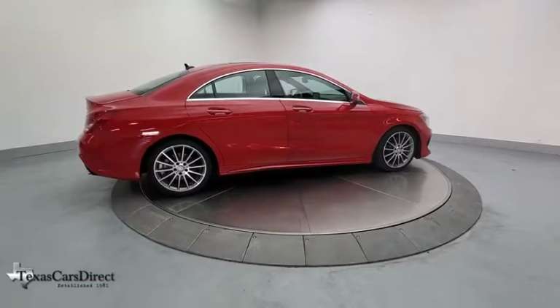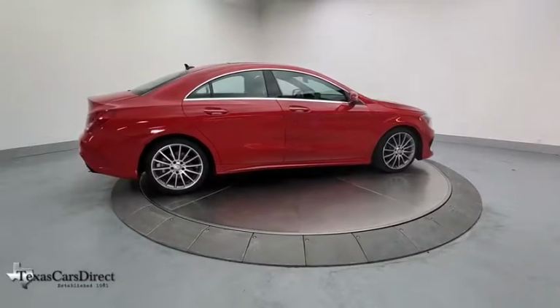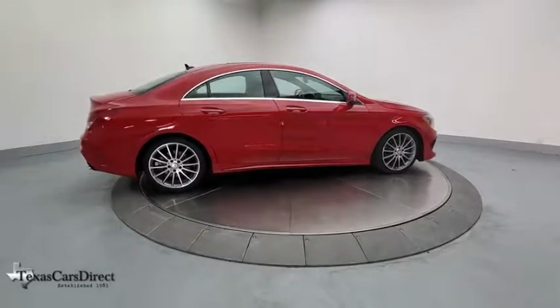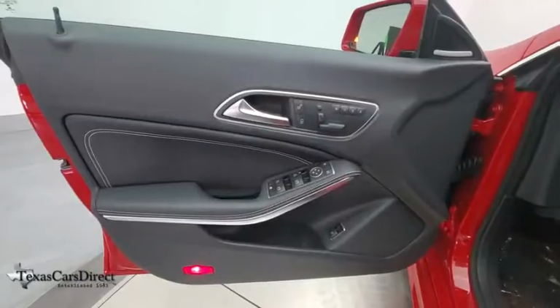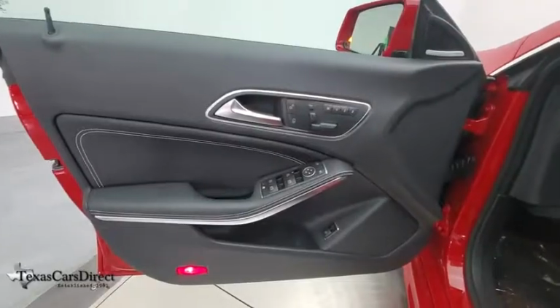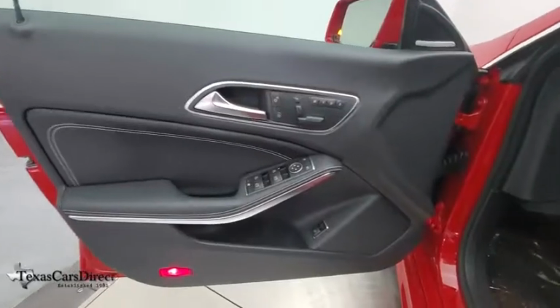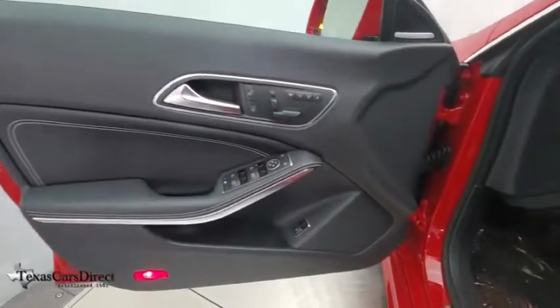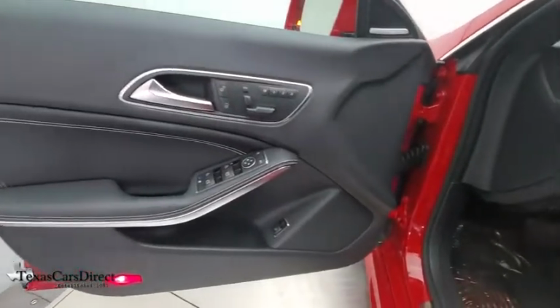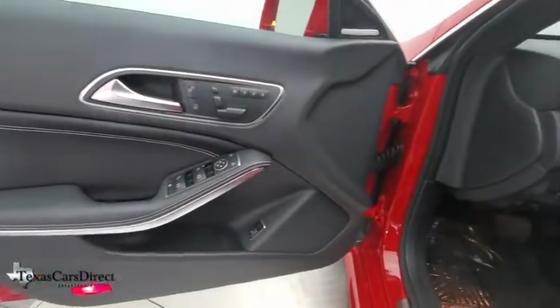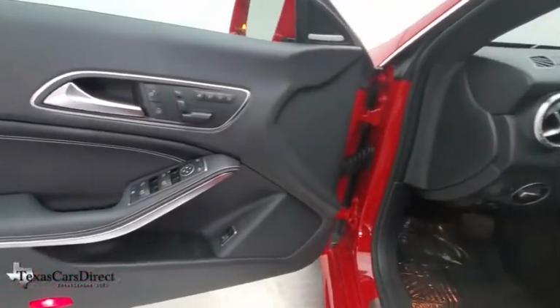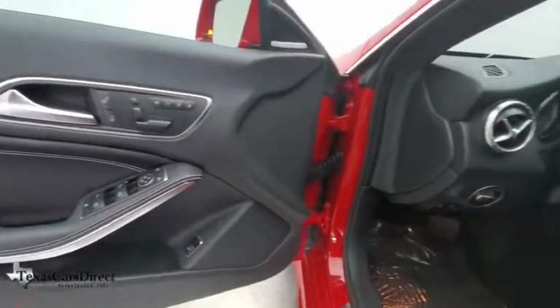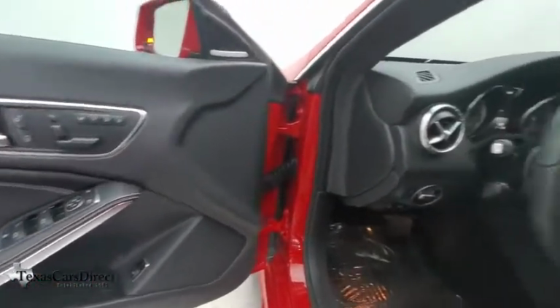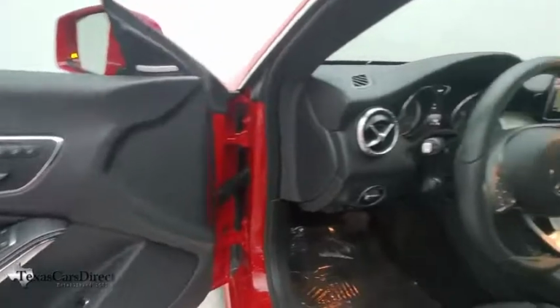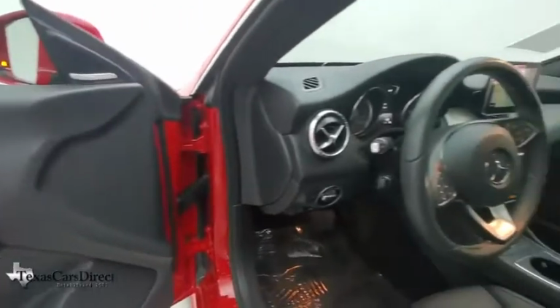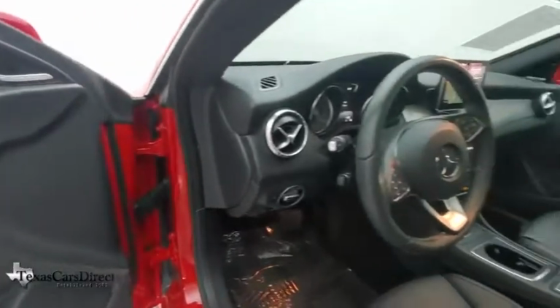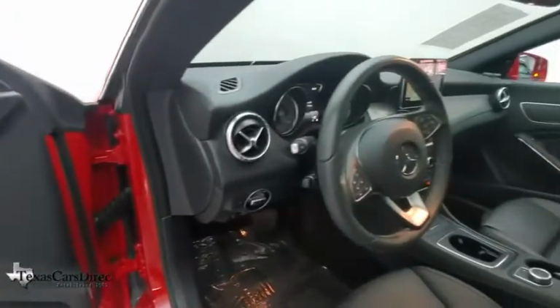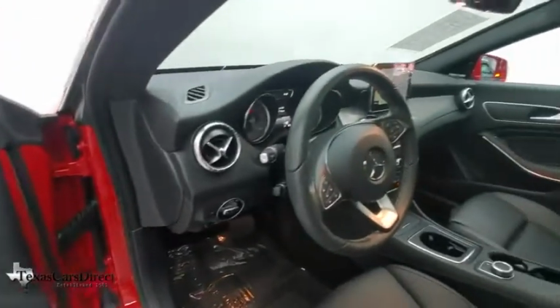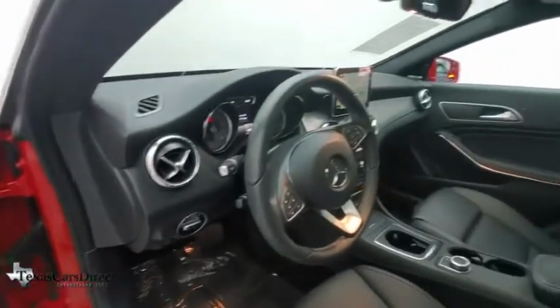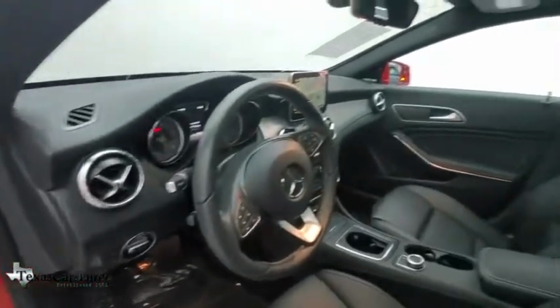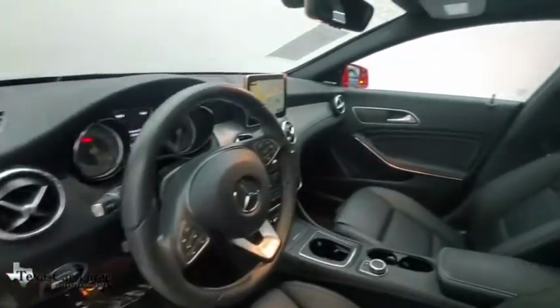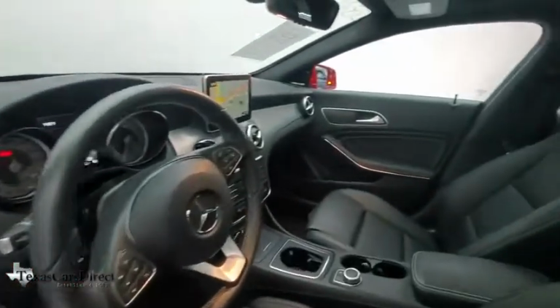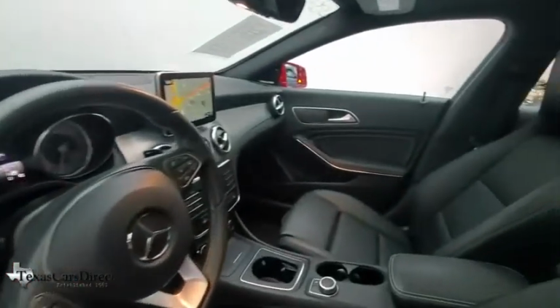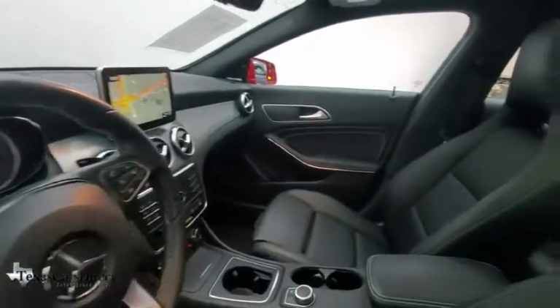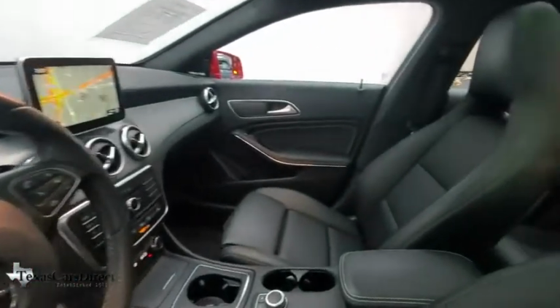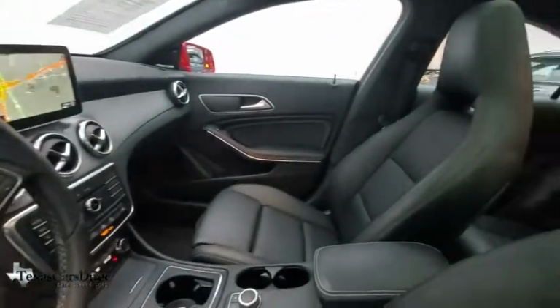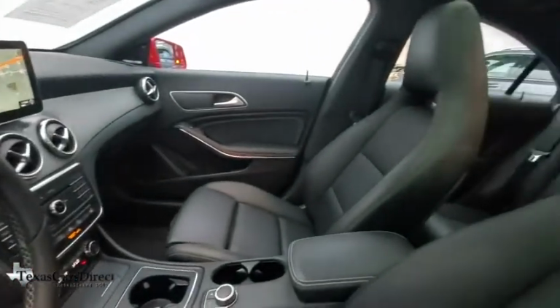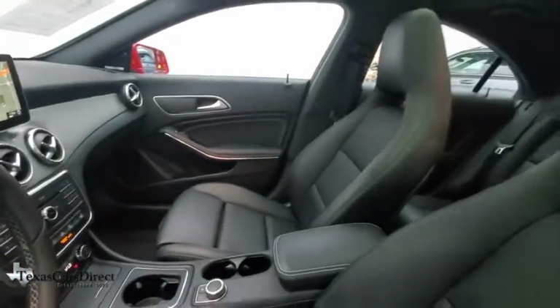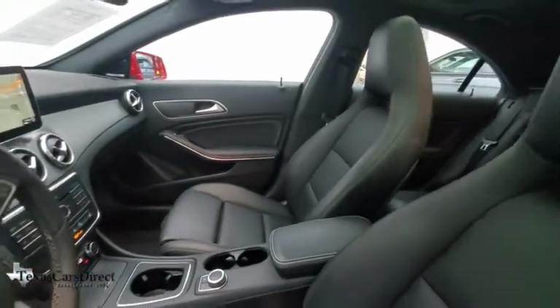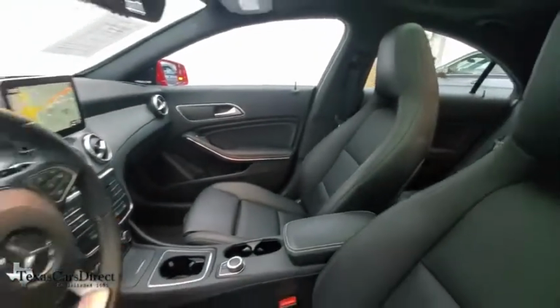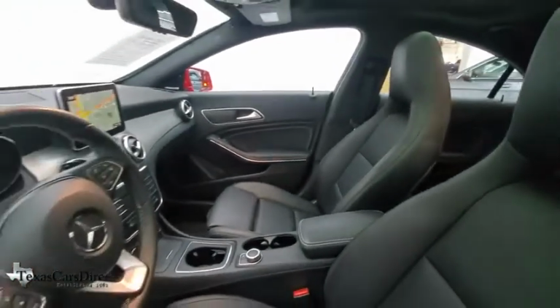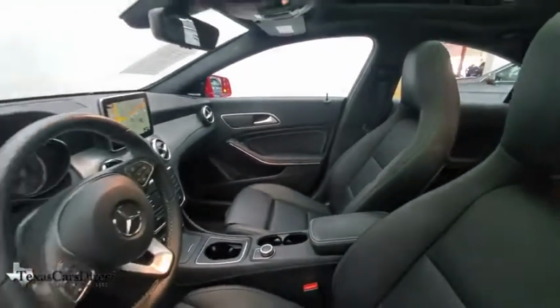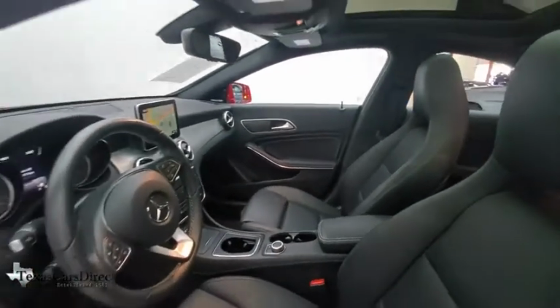Heated front seats, security system, electronic stability control, brake assist, sport package, remote keyless entry.